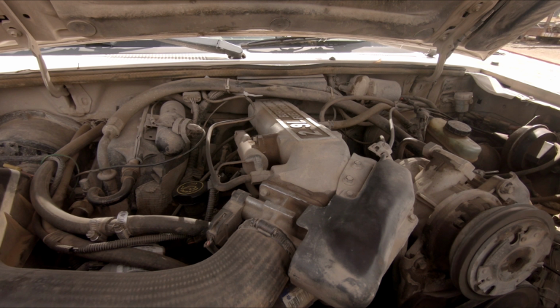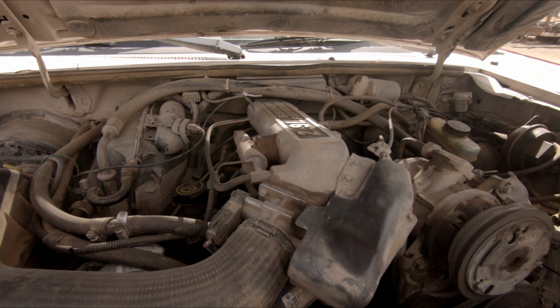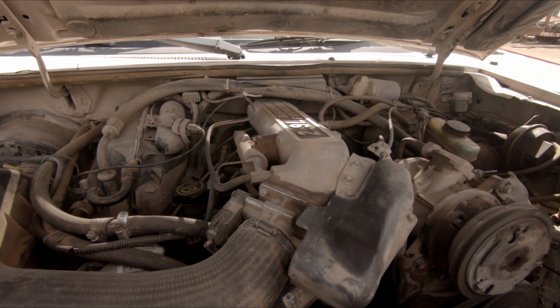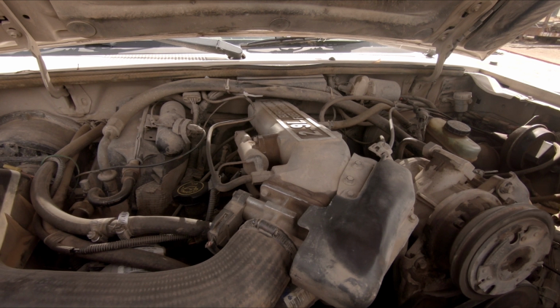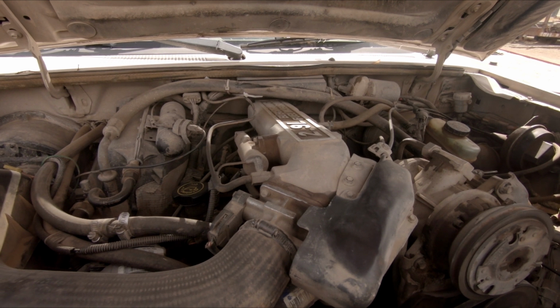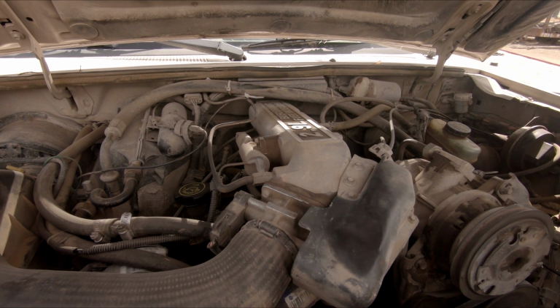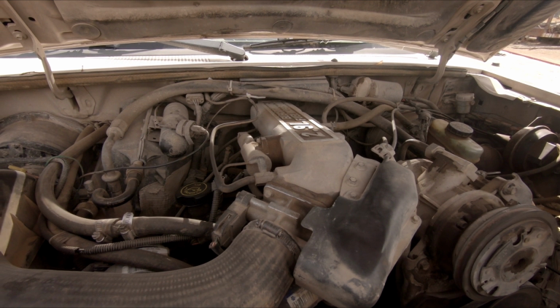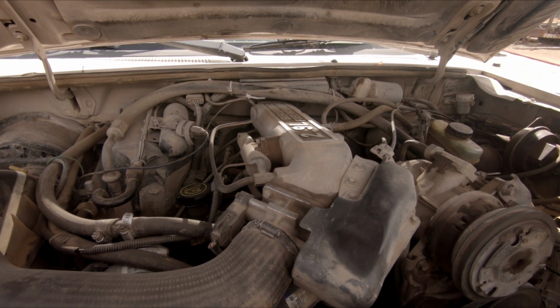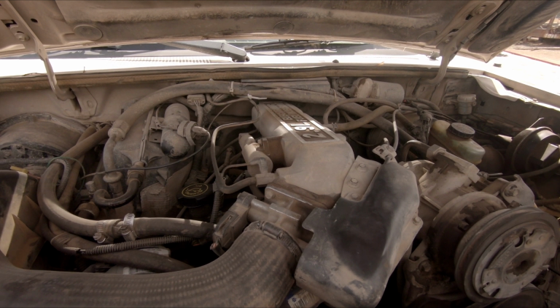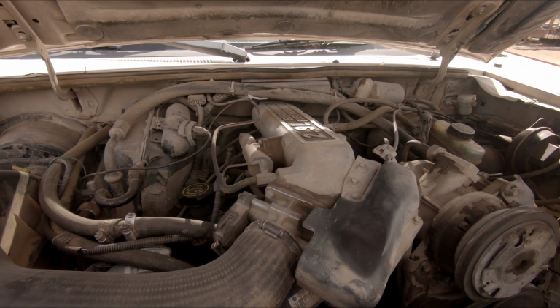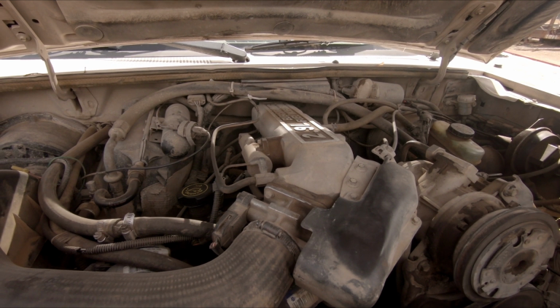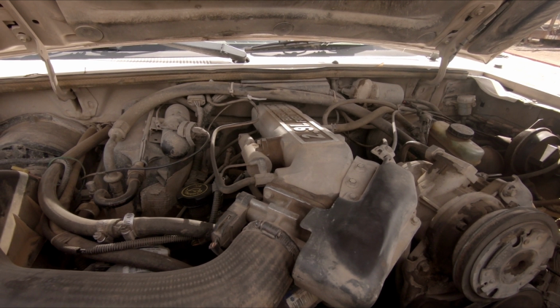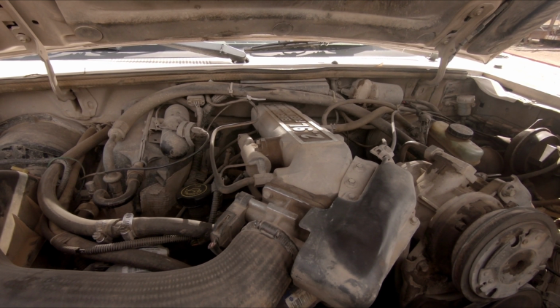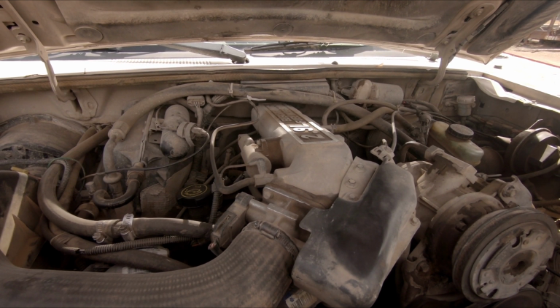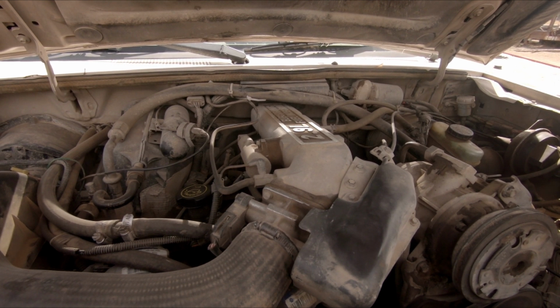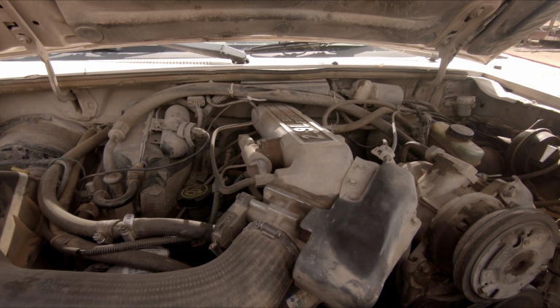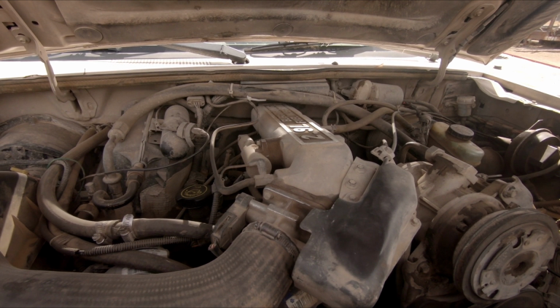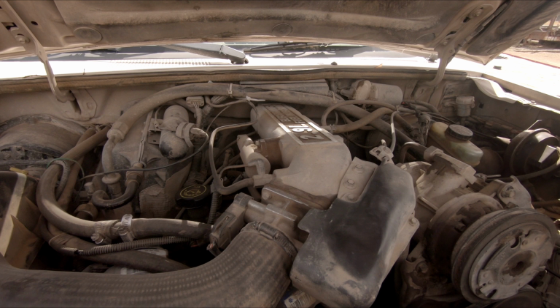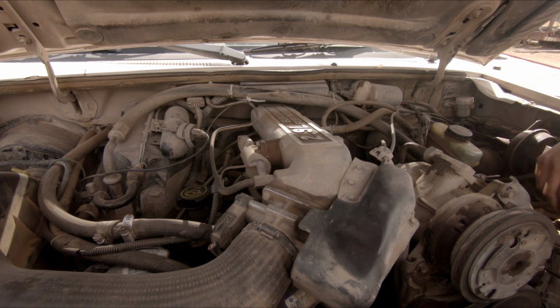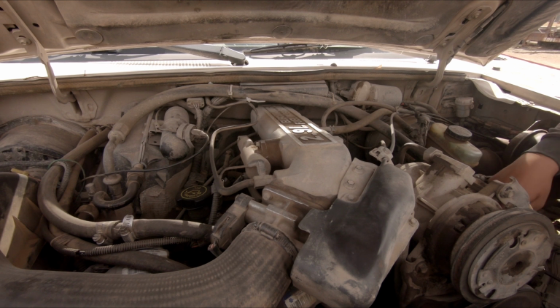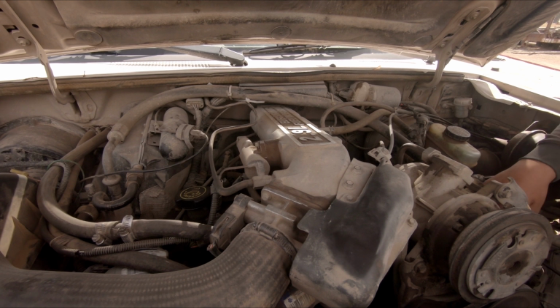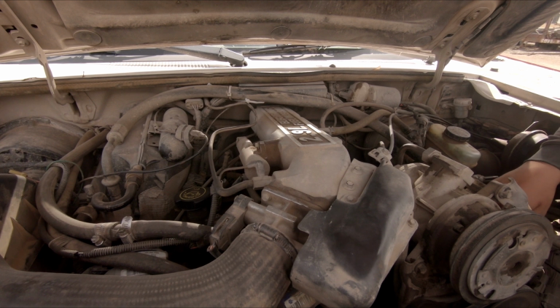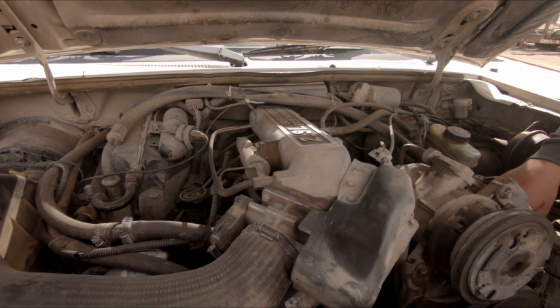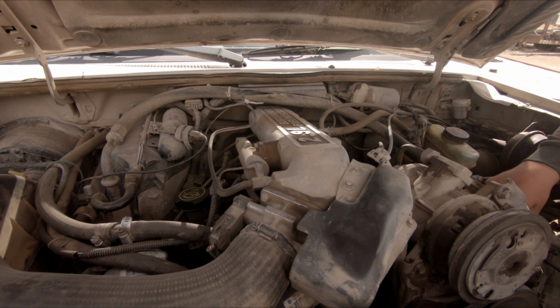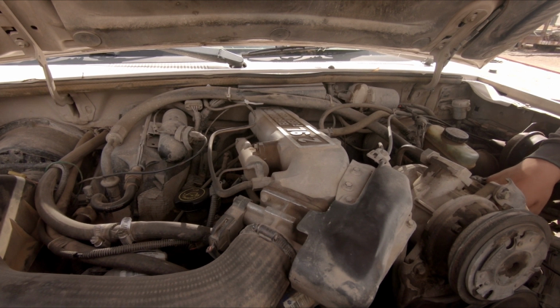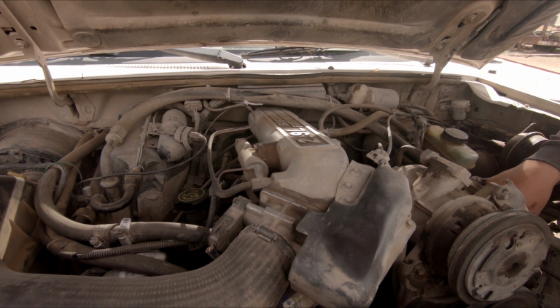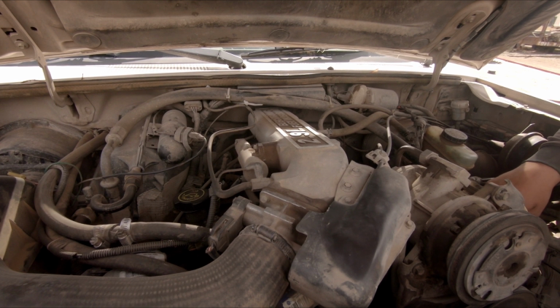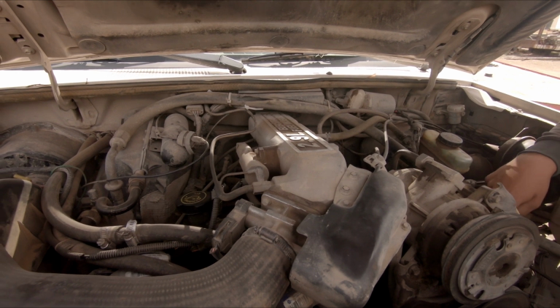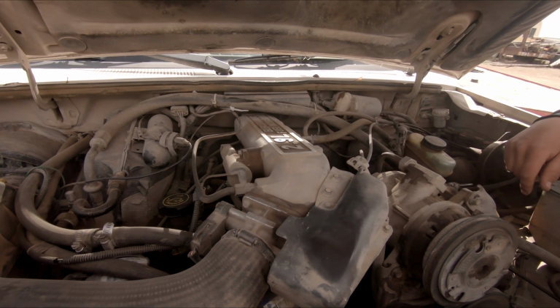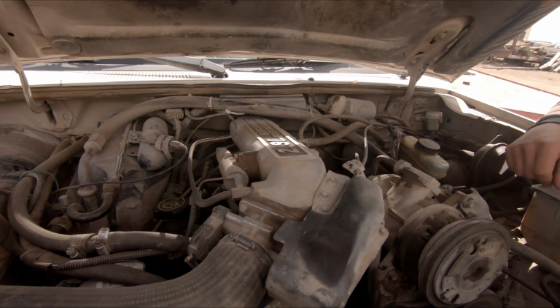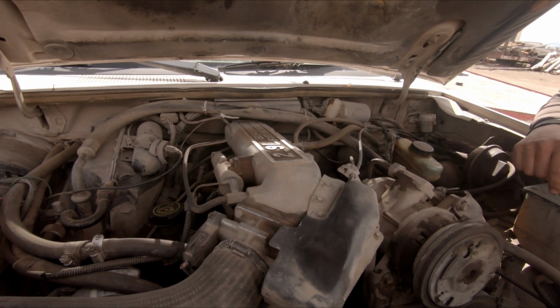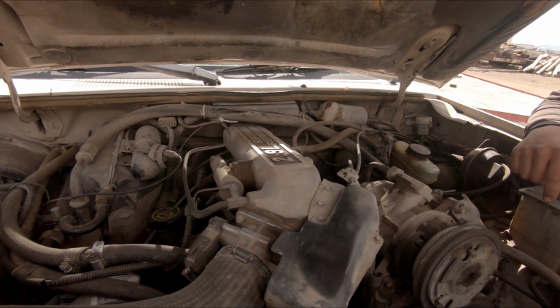That 4.0 is gonna liven this thing right up. It might be a two-part video, we'll see what happens - it's gonna take a little bit, but we're gonna get her going.